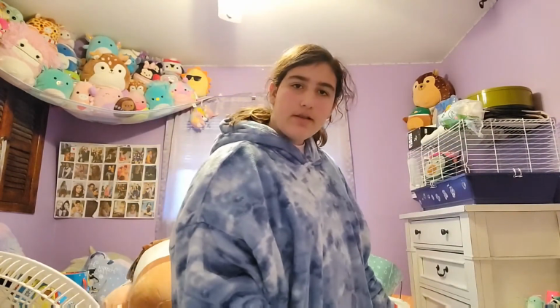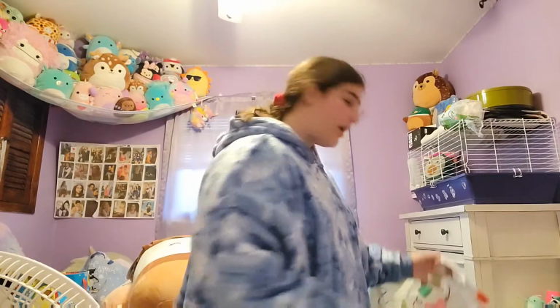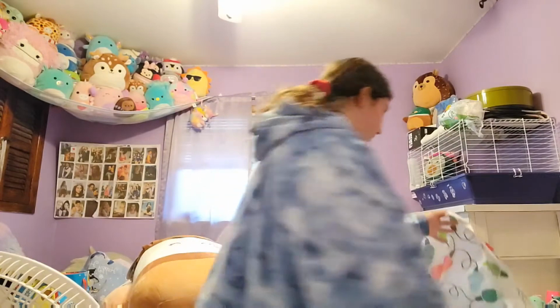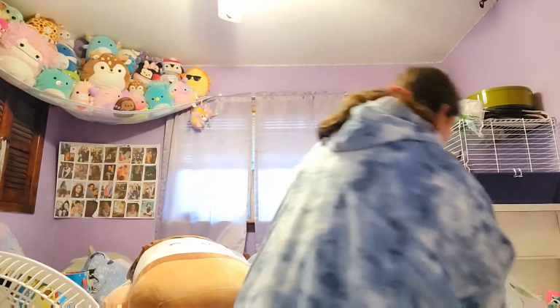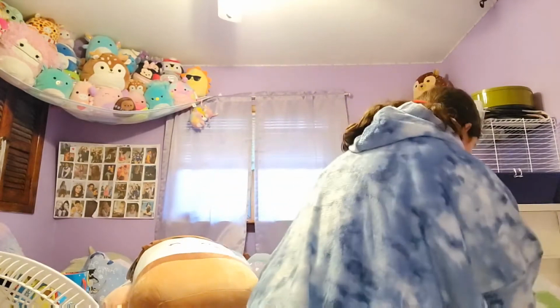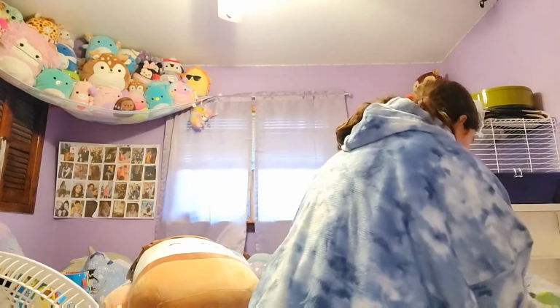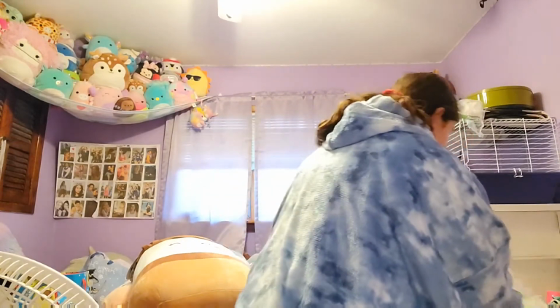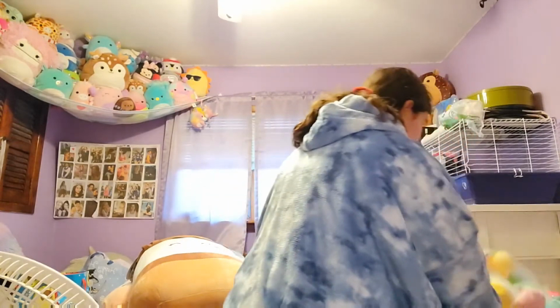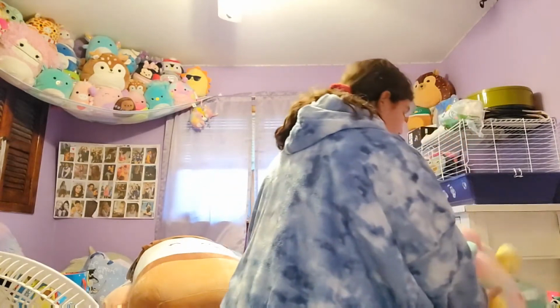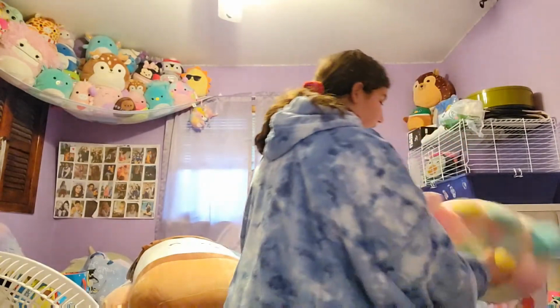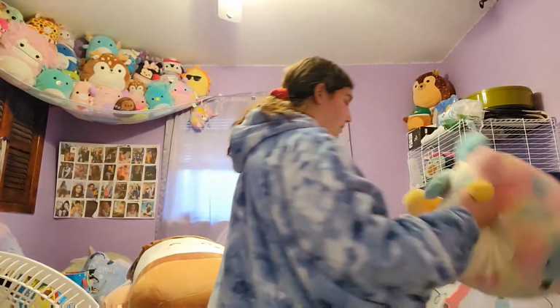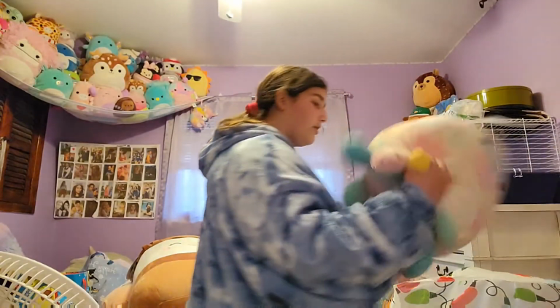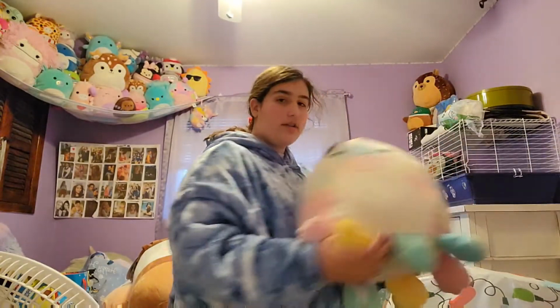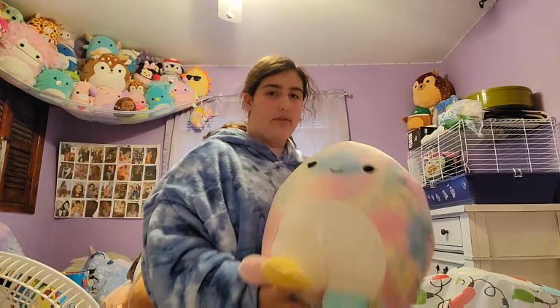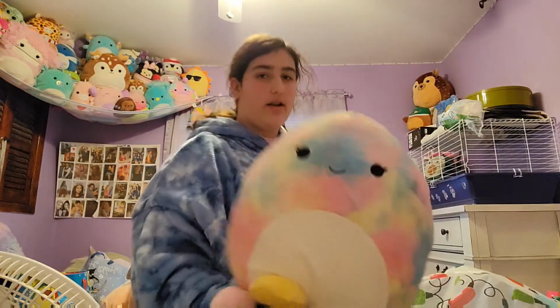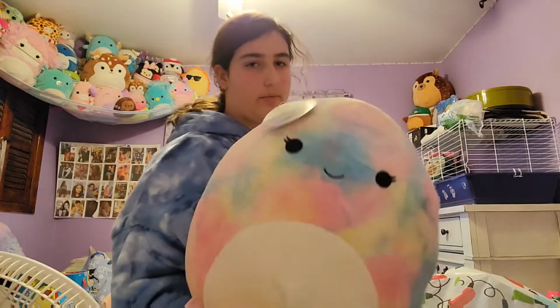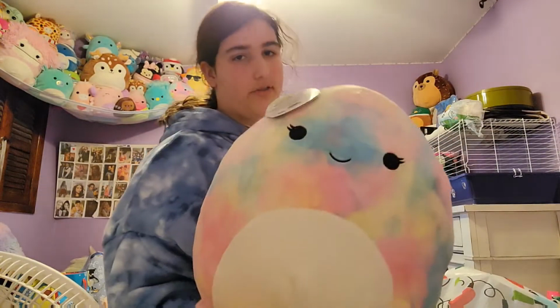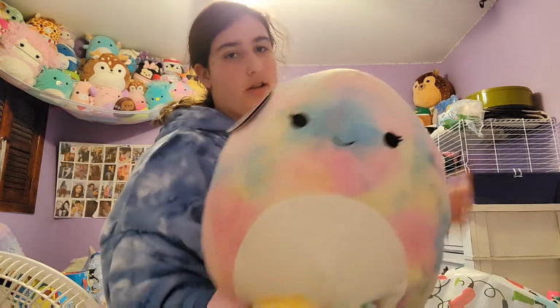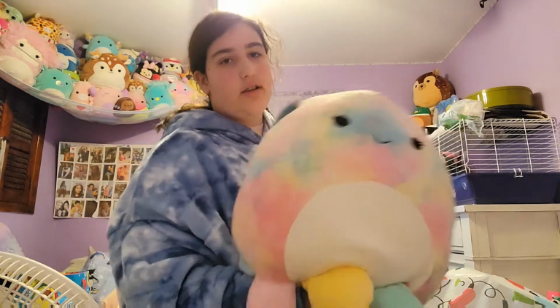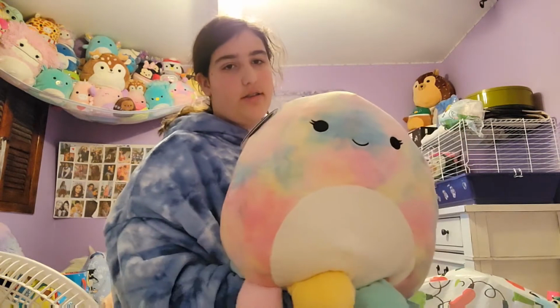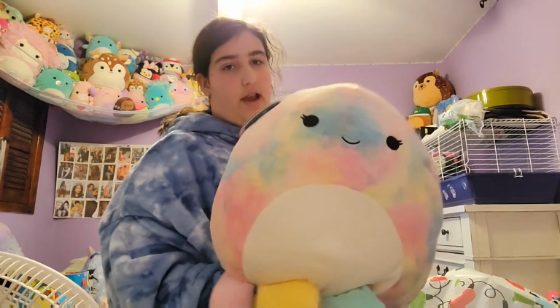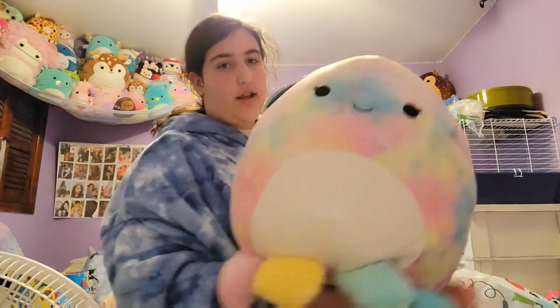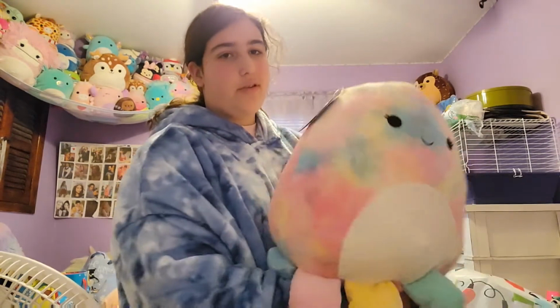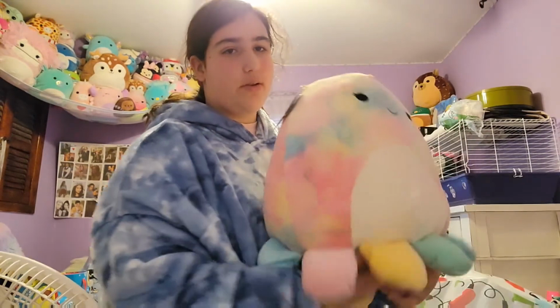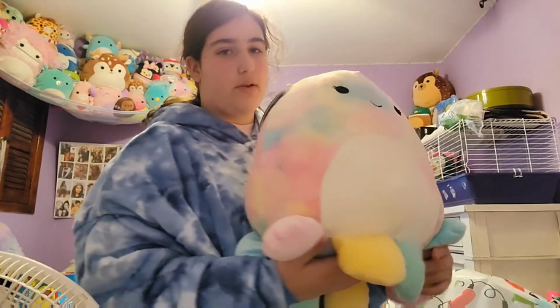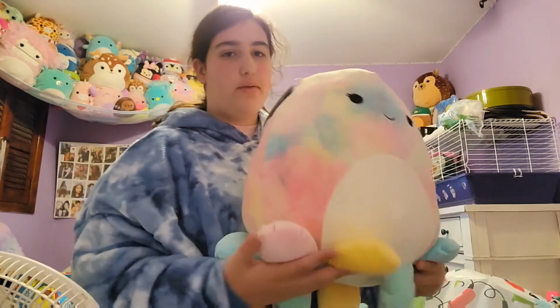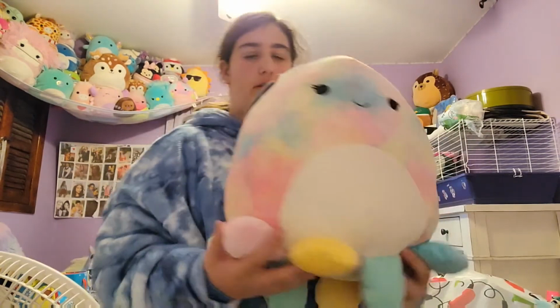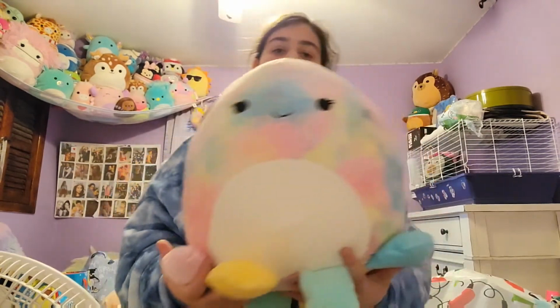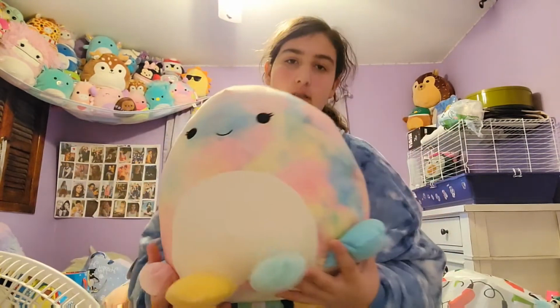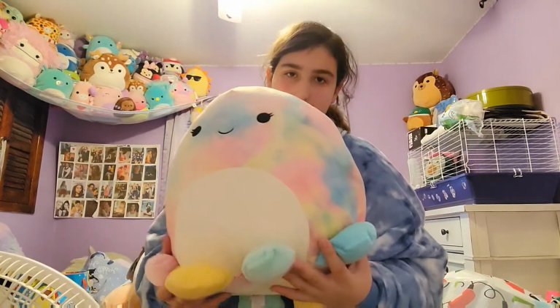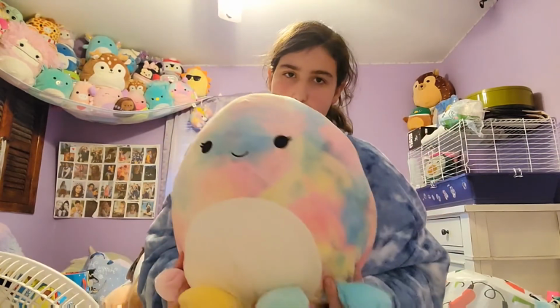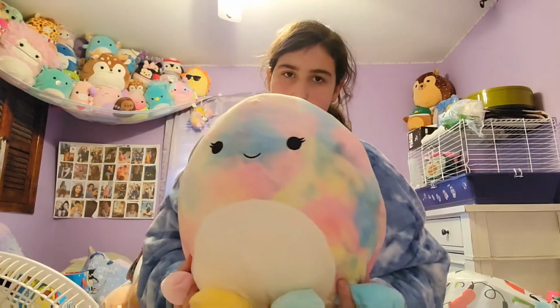Now we got another octopus — it's a tie-dye octopus. So, so cute. Love her.